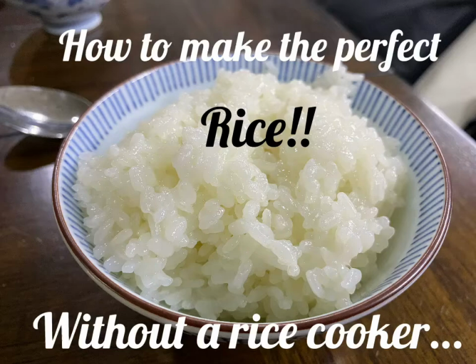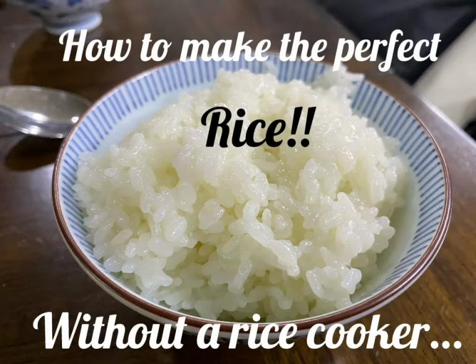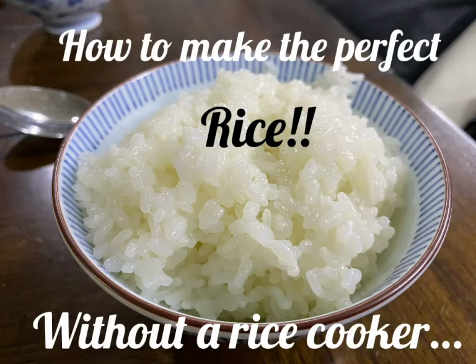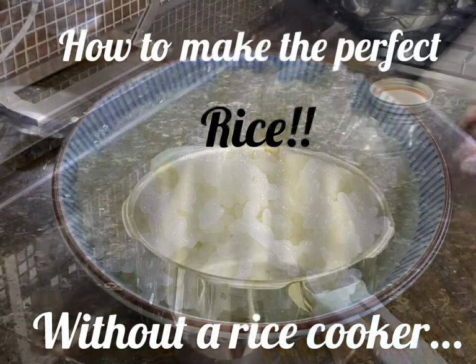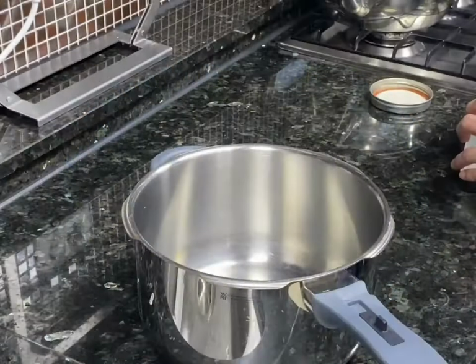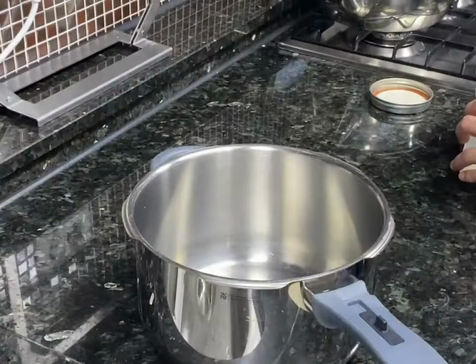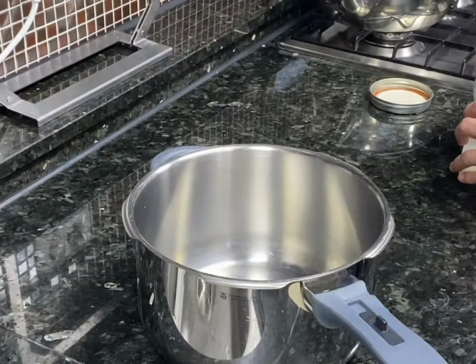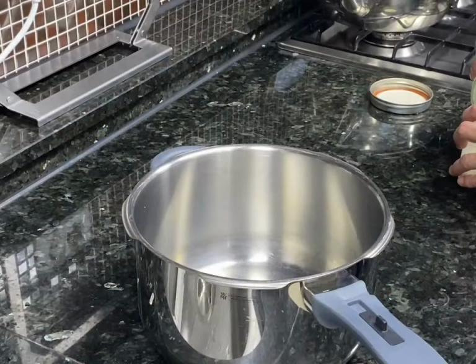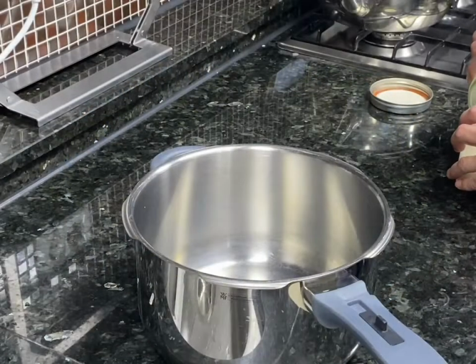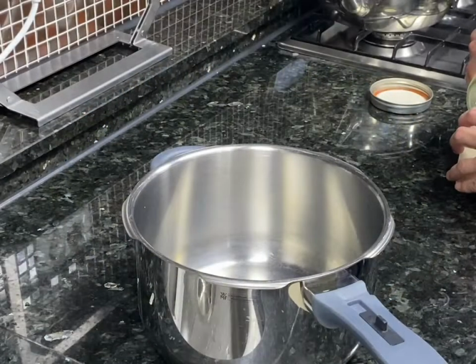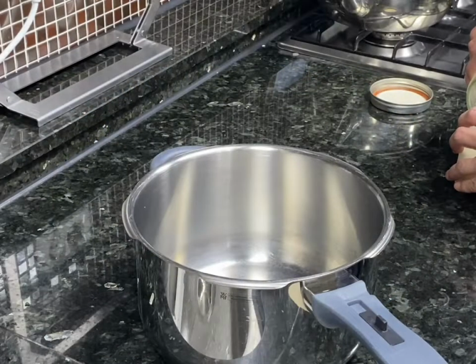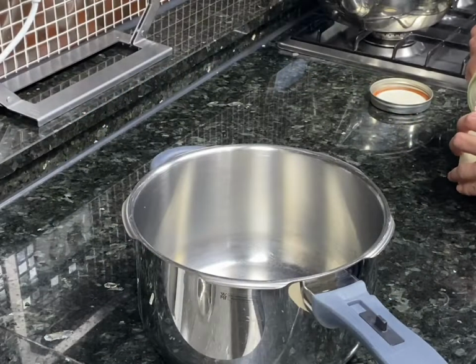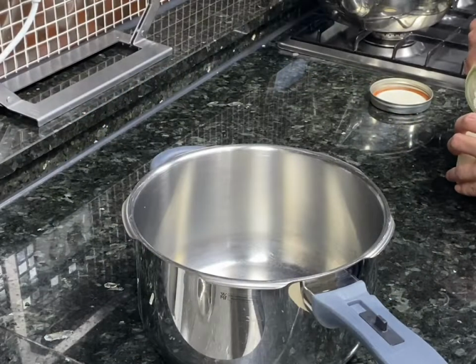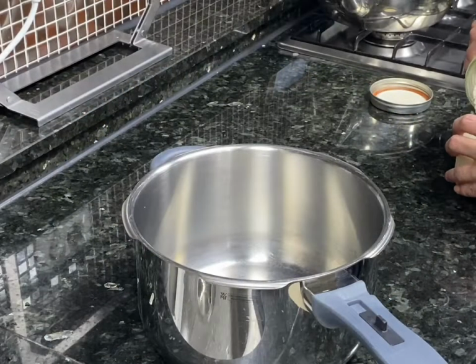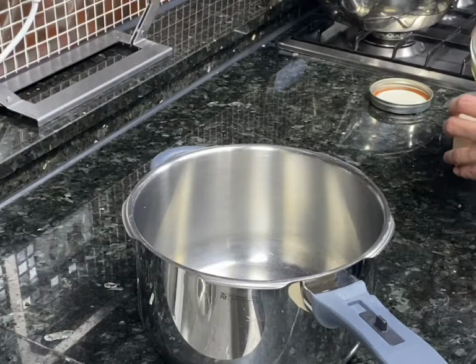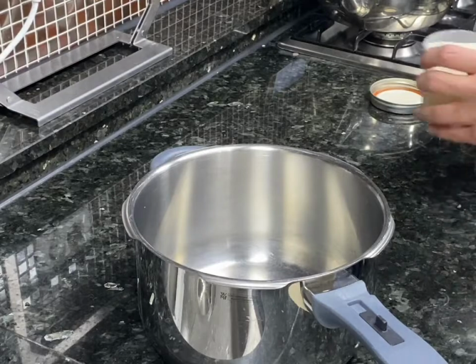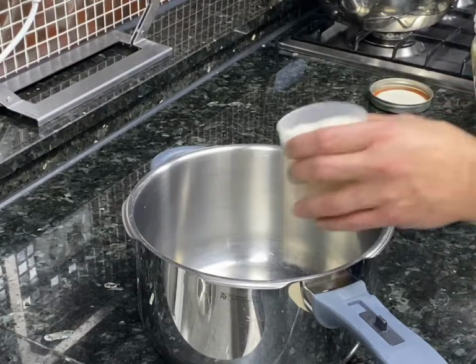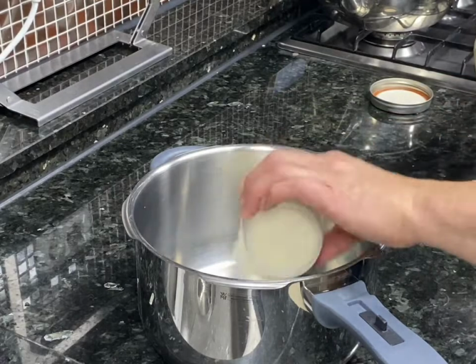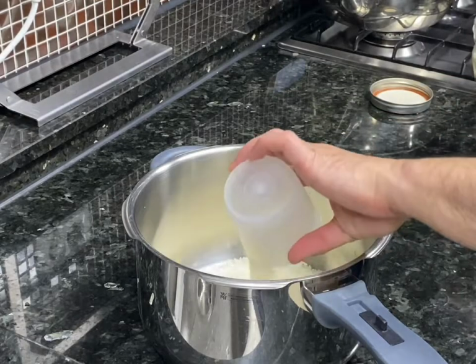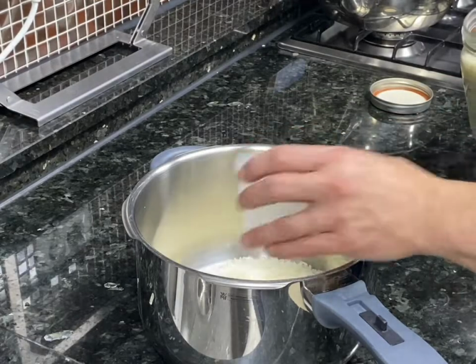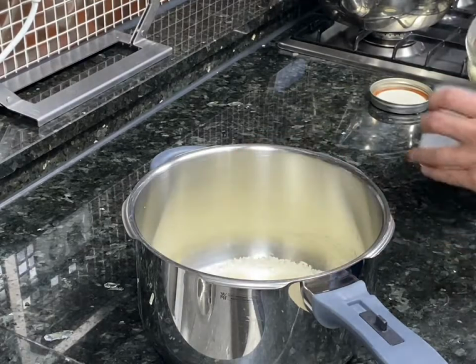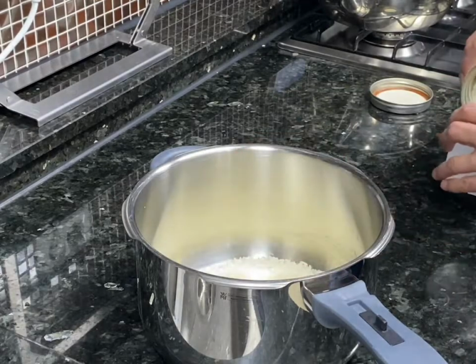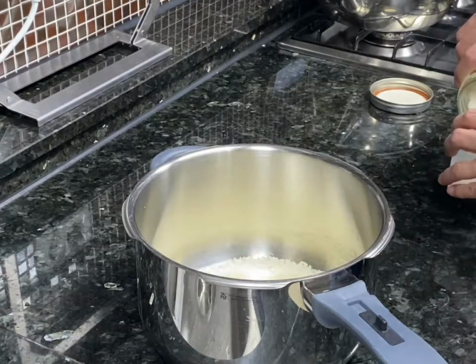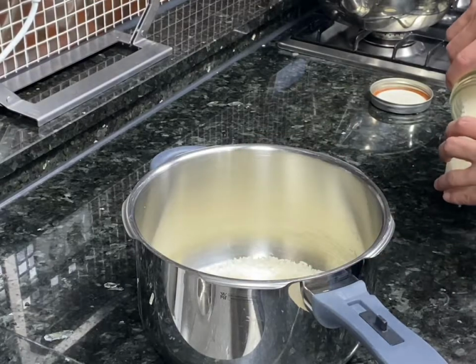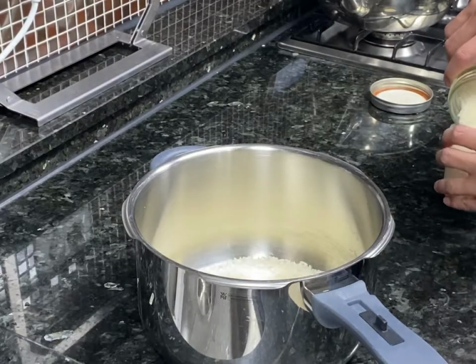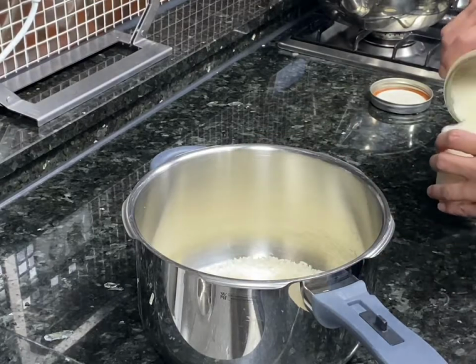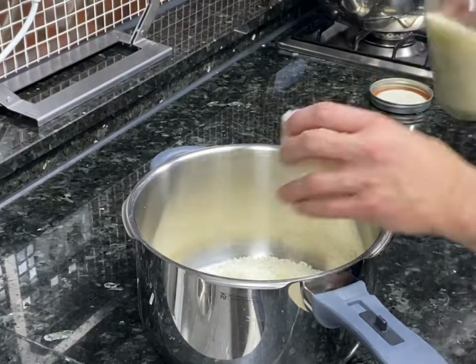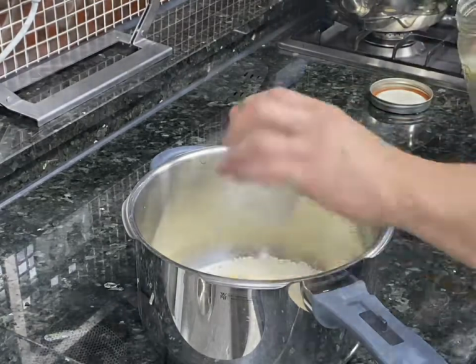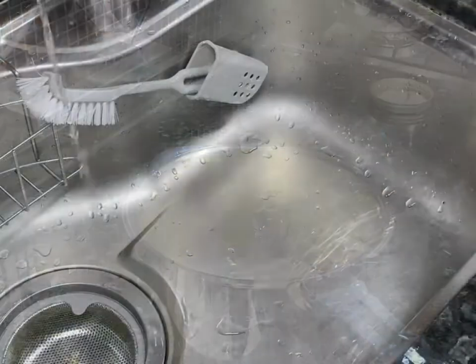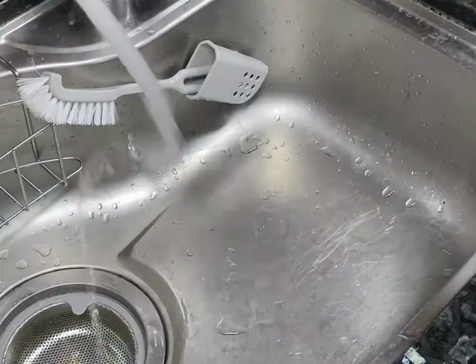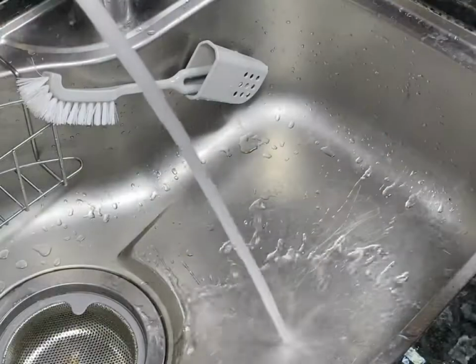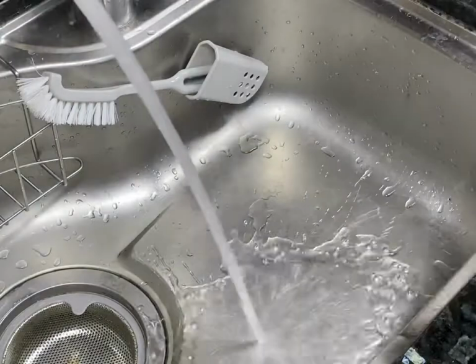Hi, I'm Caleb and welcome back to the channel. Today we are making rice. I've been without a rice cooker for many years now, so I just use a pressure cooker.